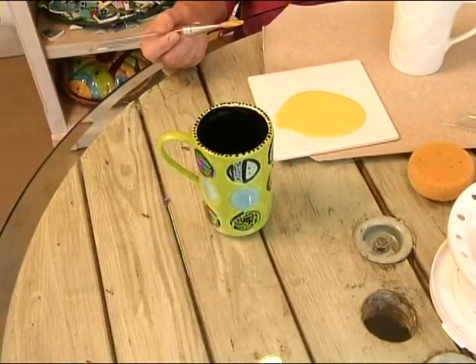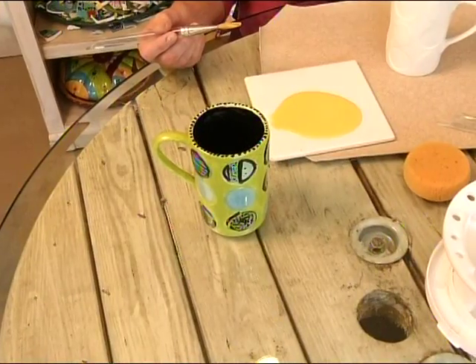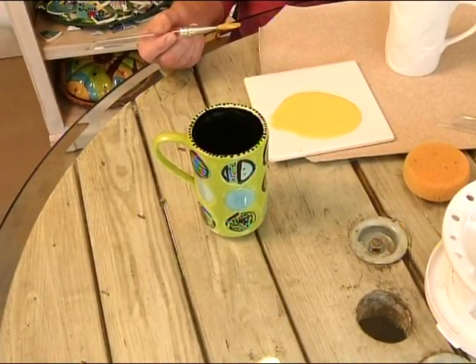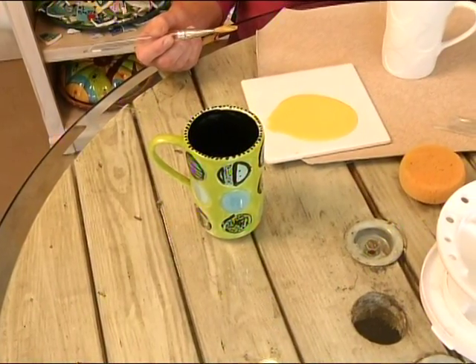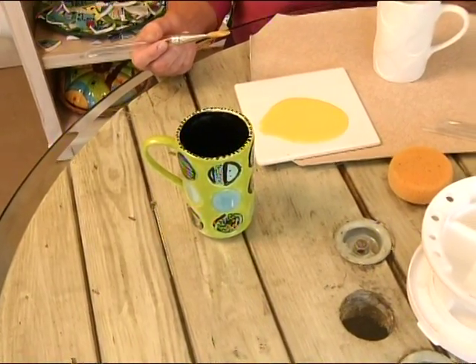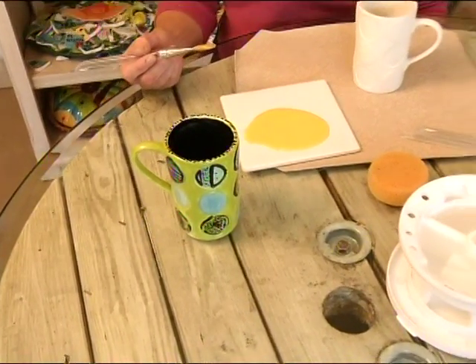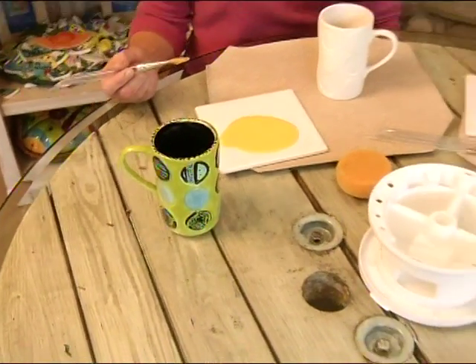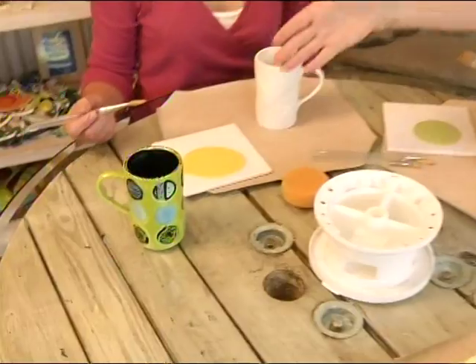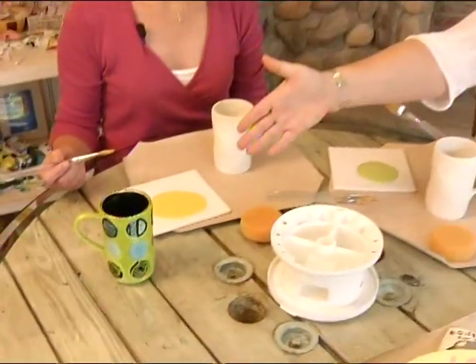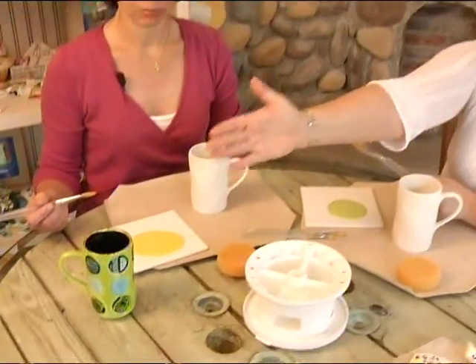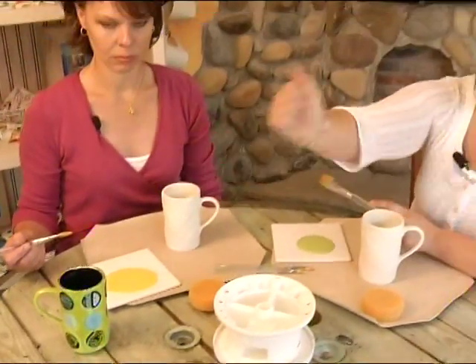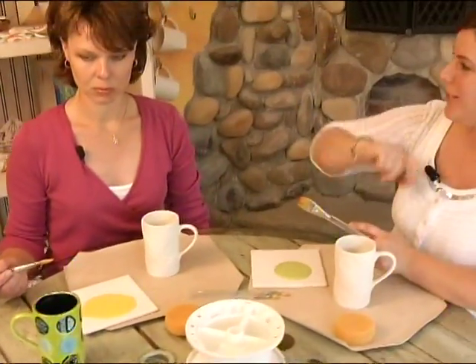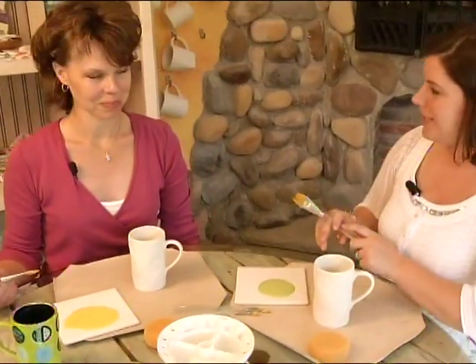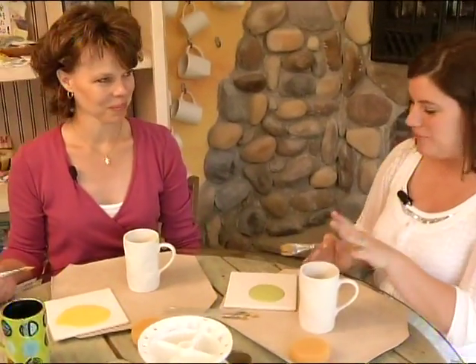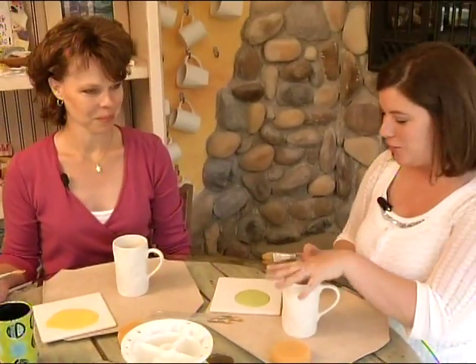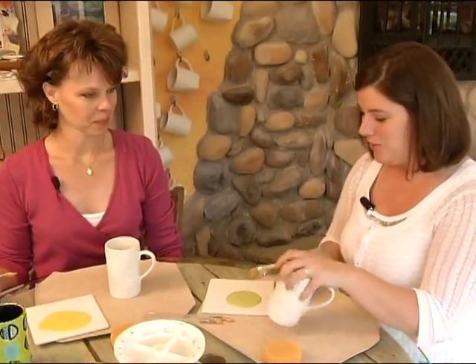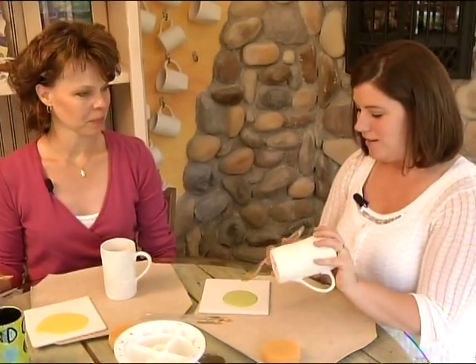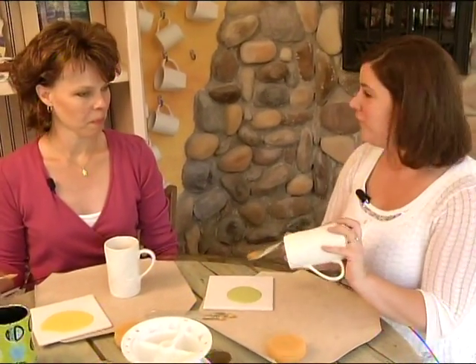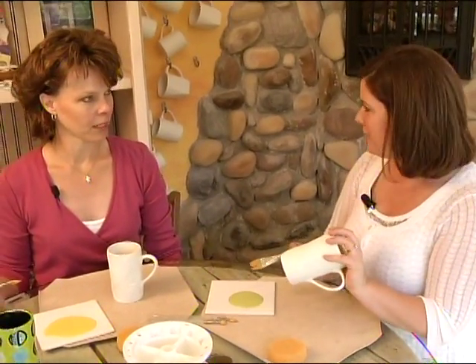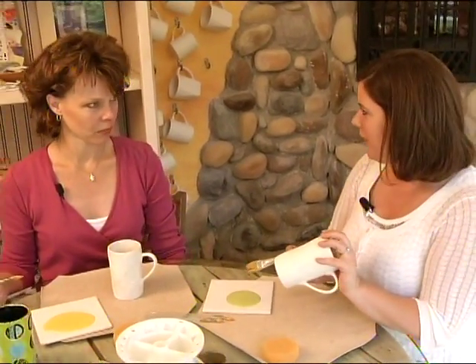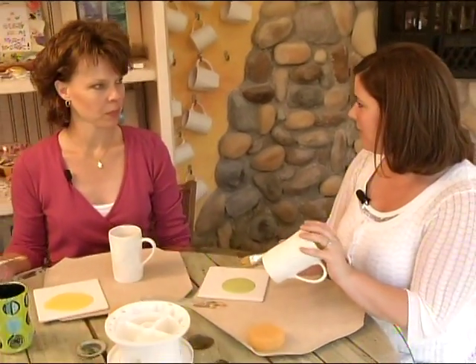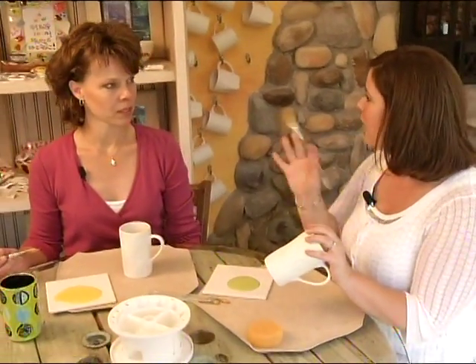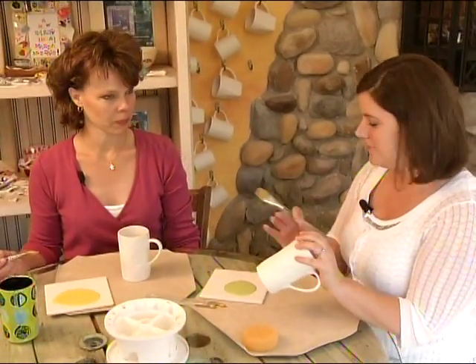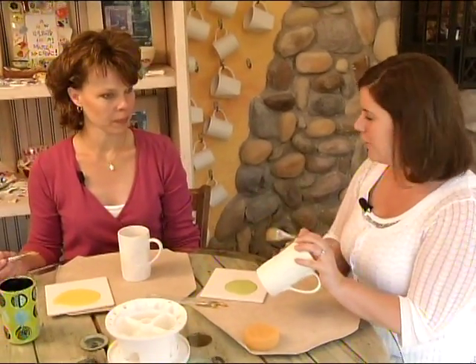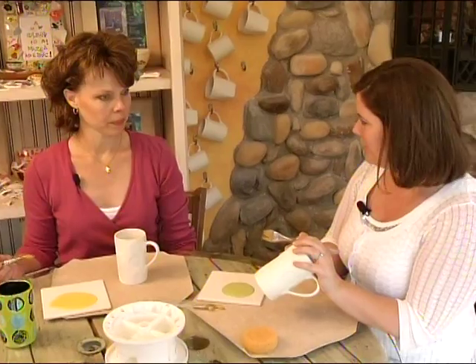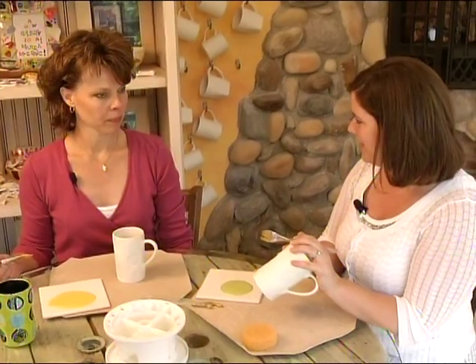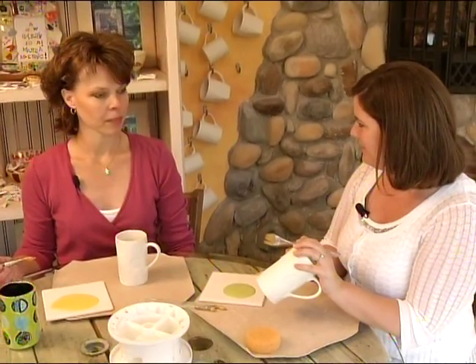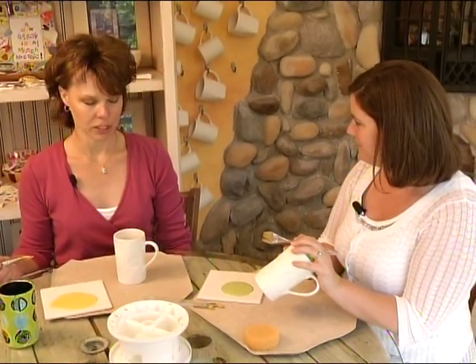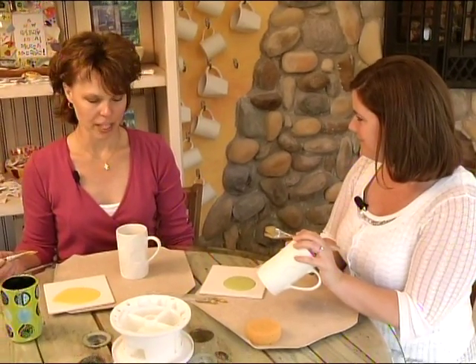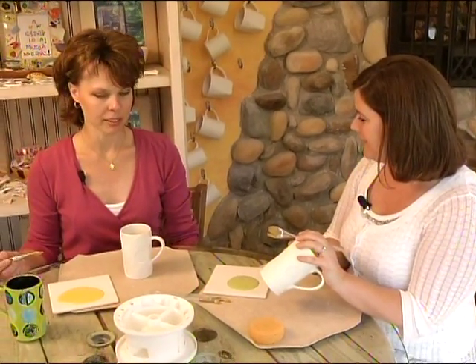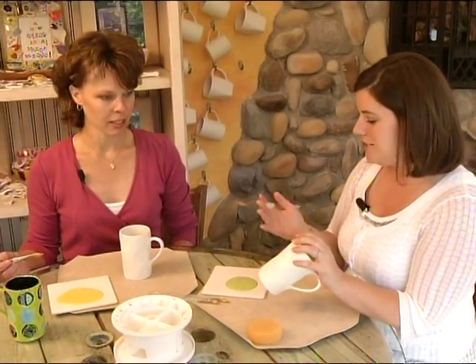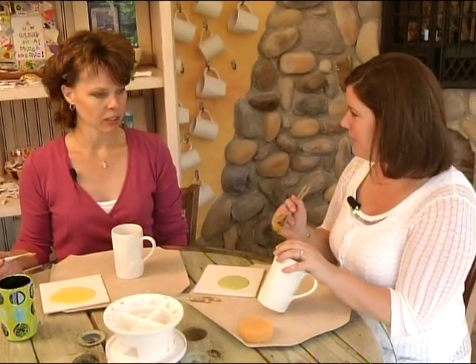Cindy Long here at the Paint Pot is going to show us how to make a fabulous creation. We've got our own unfinished coffee mugs — all the pieces start just like this. So Cindy, what do we do?